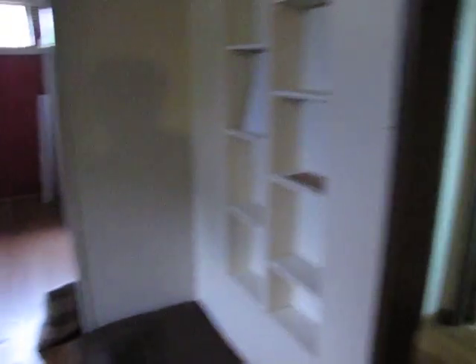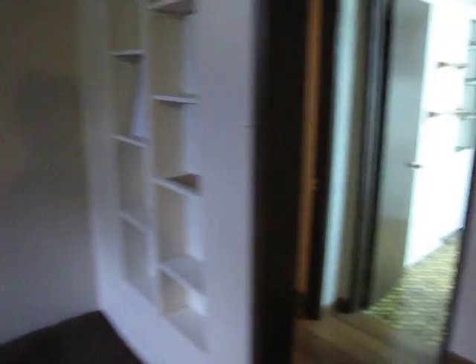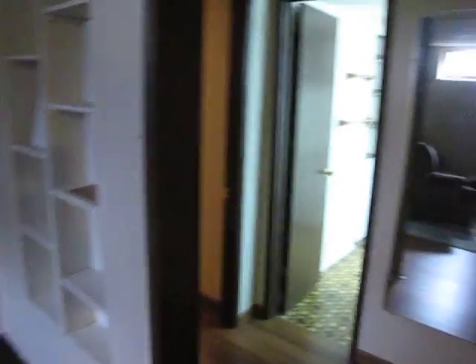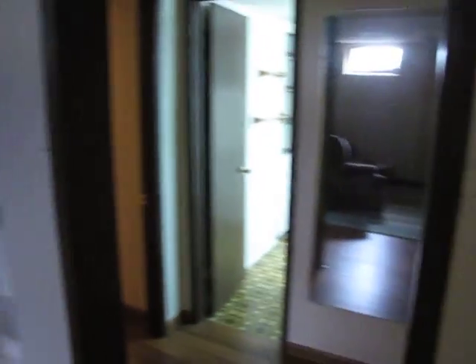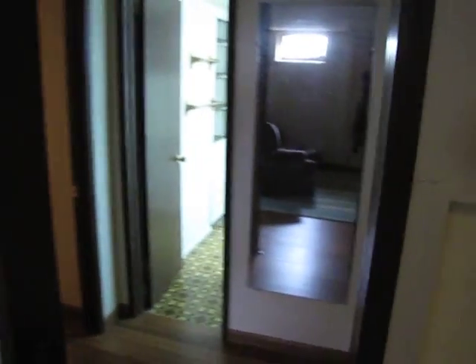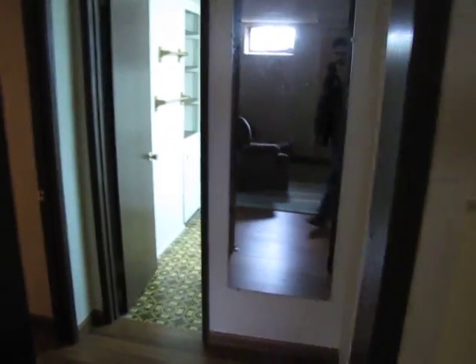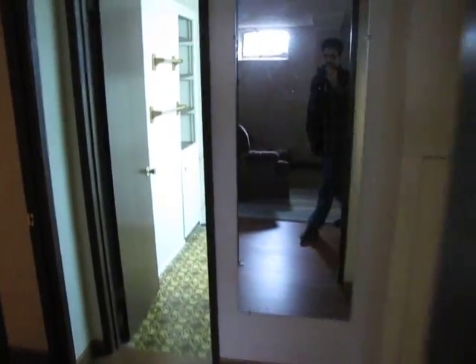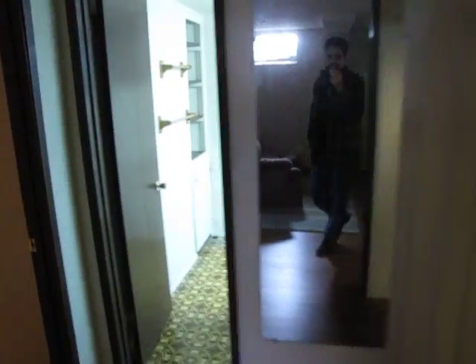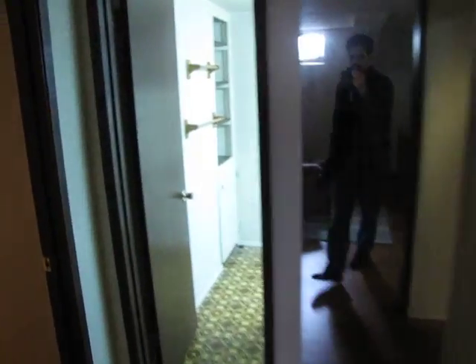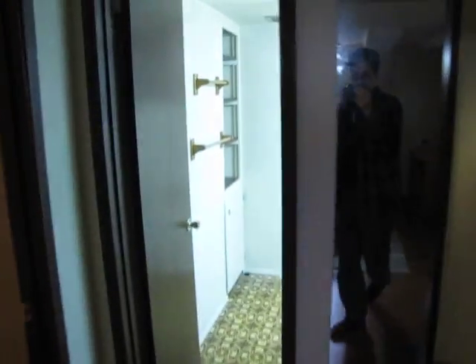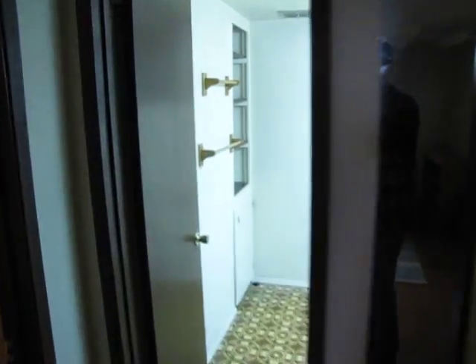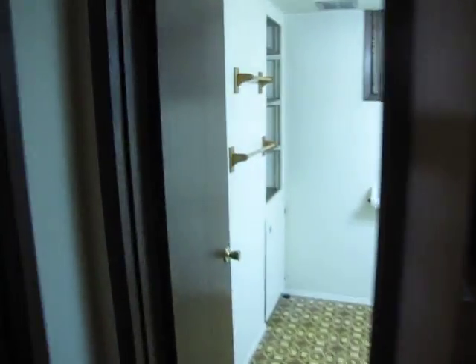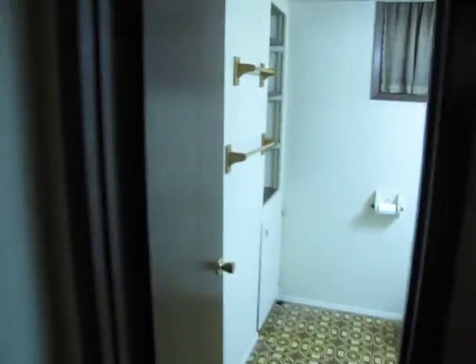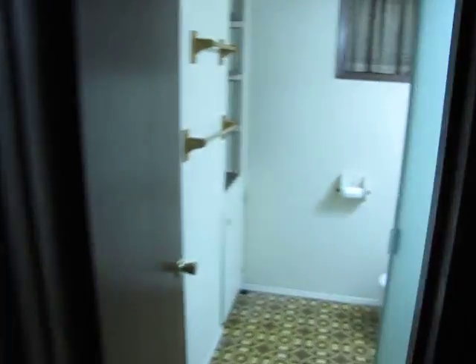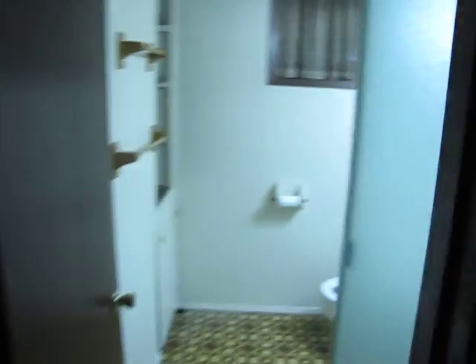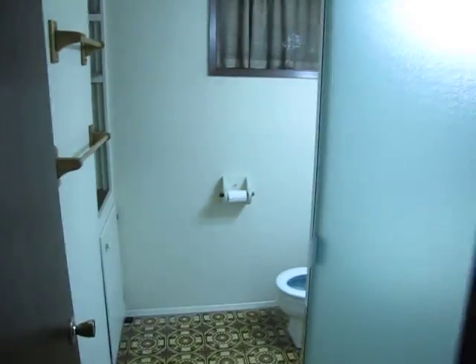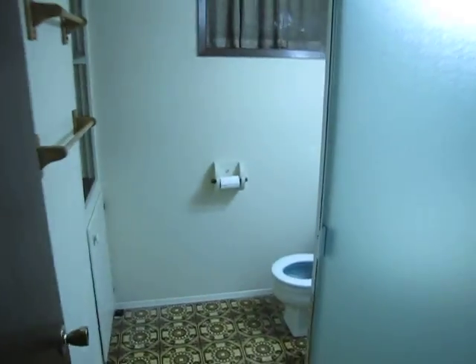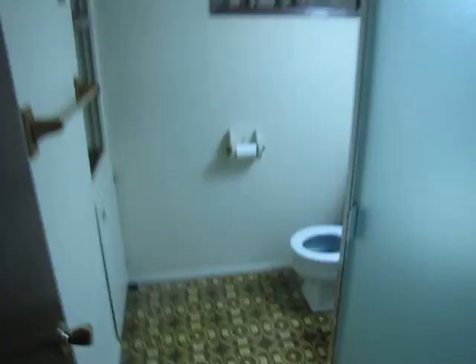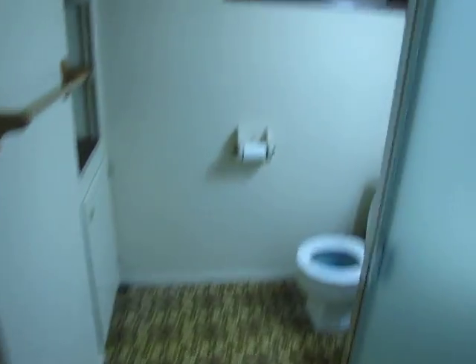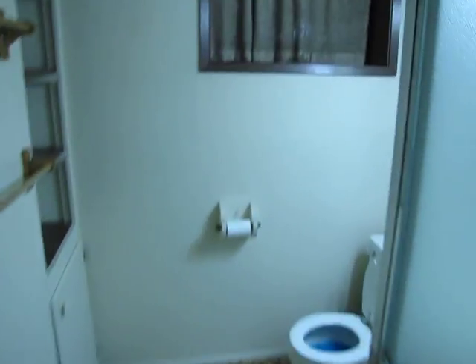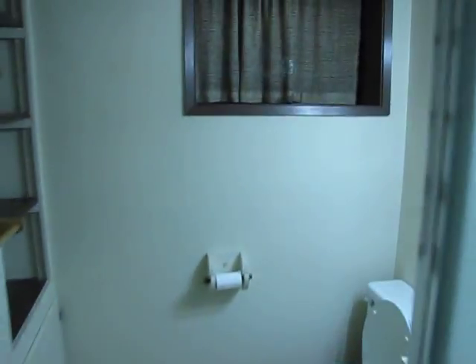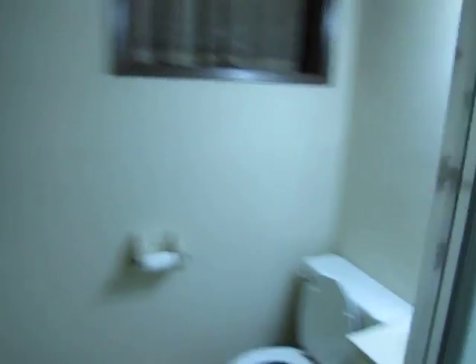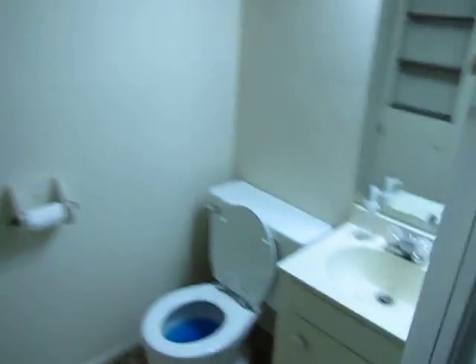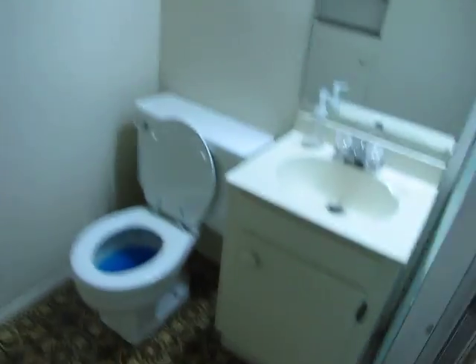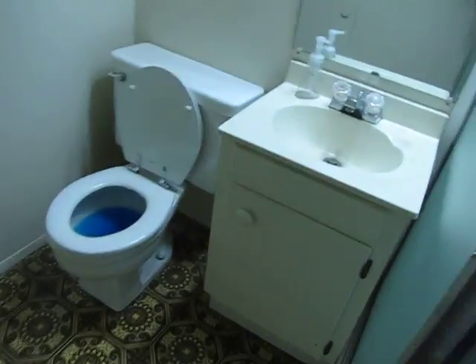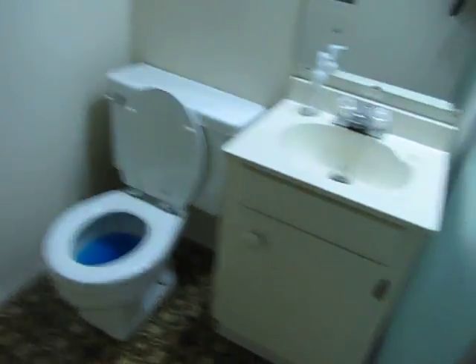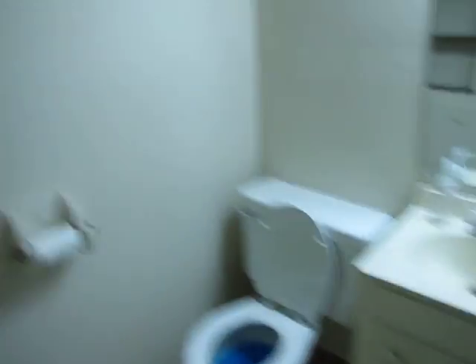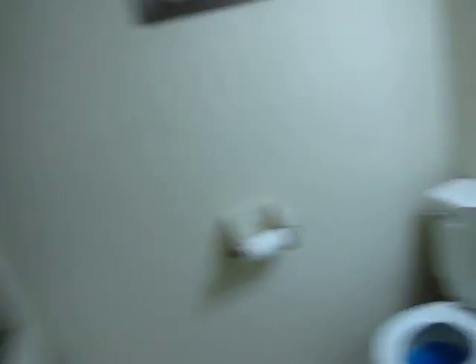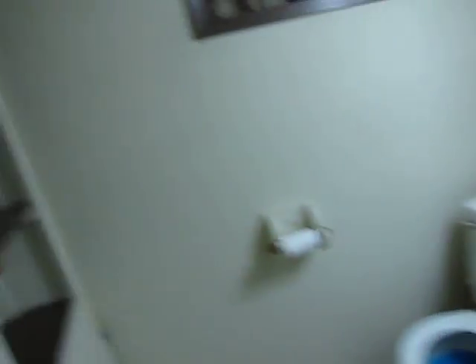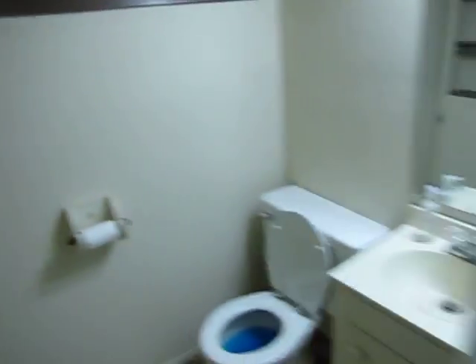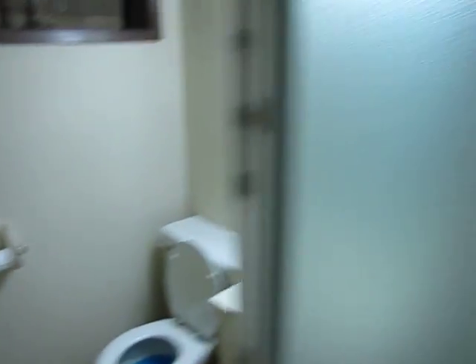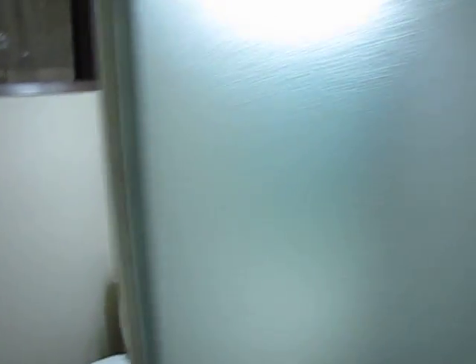And then back here is the bathroom. Quite nice. Shower stall.